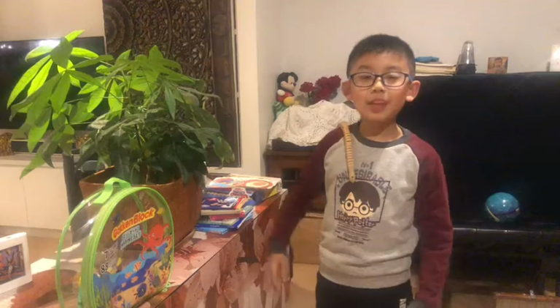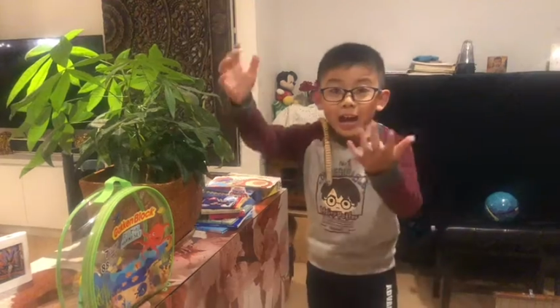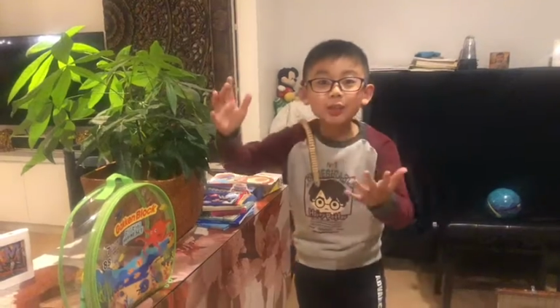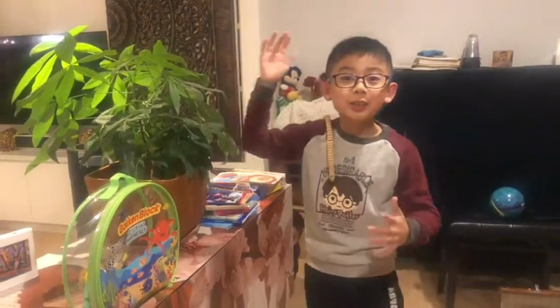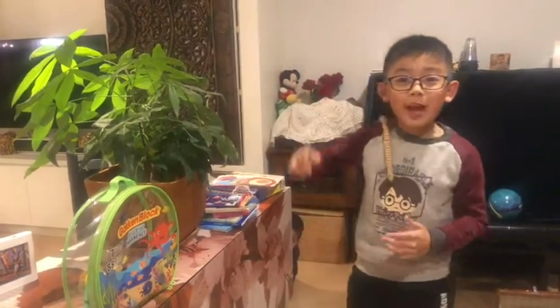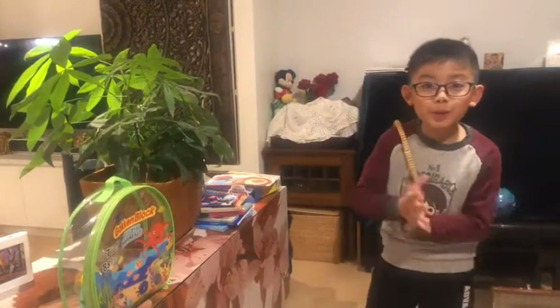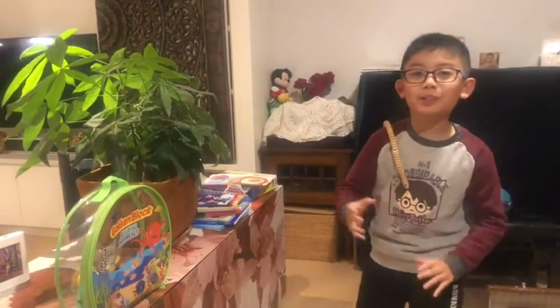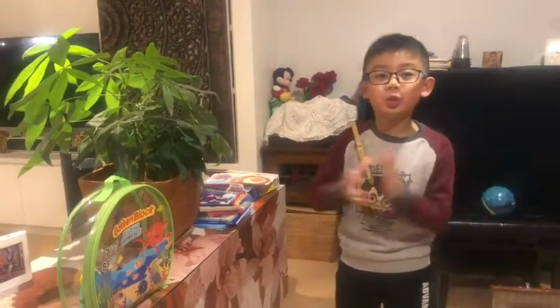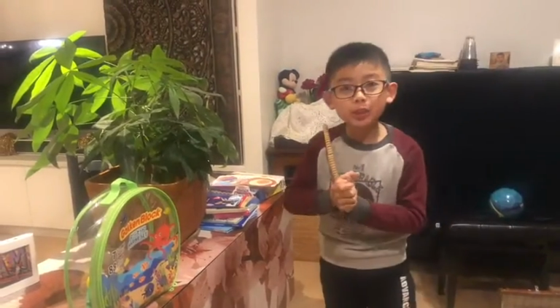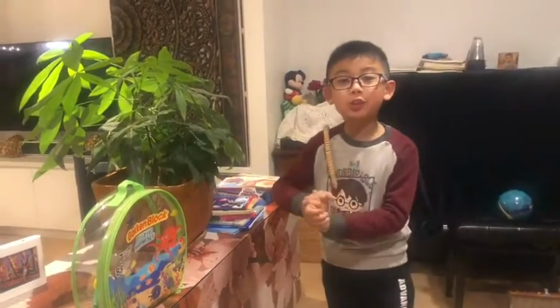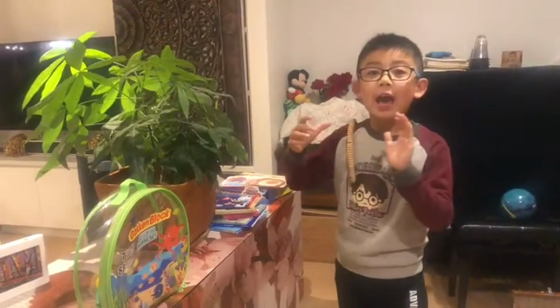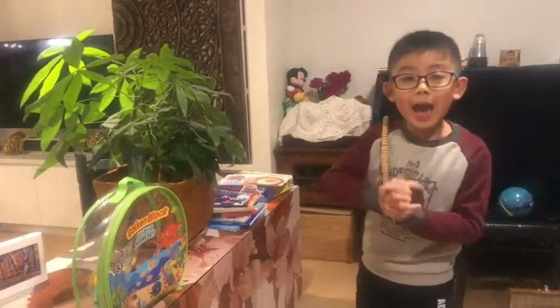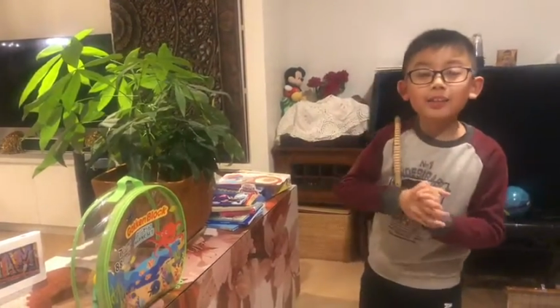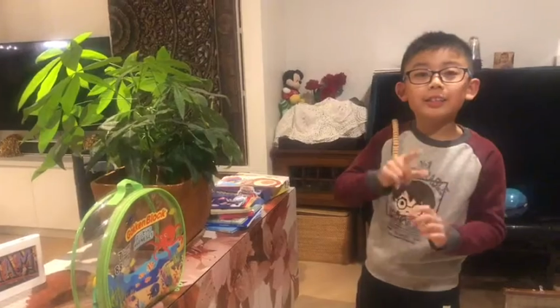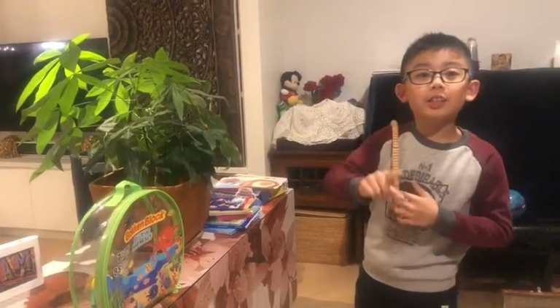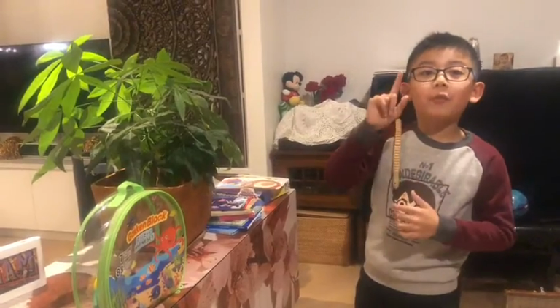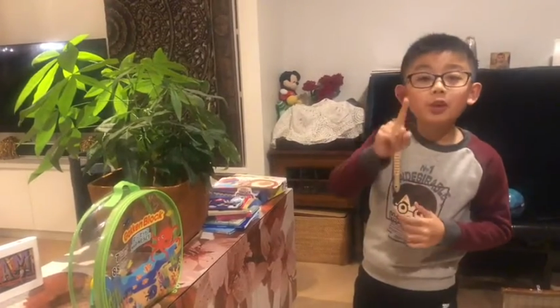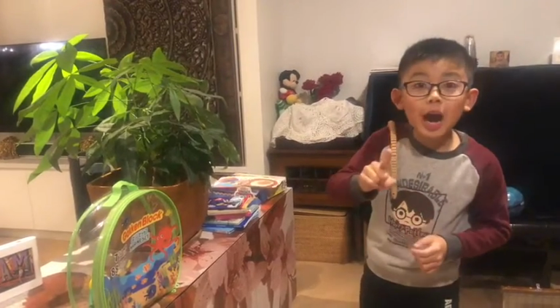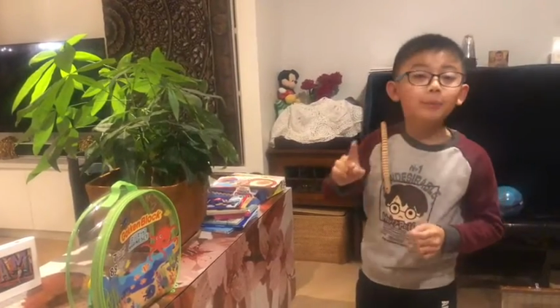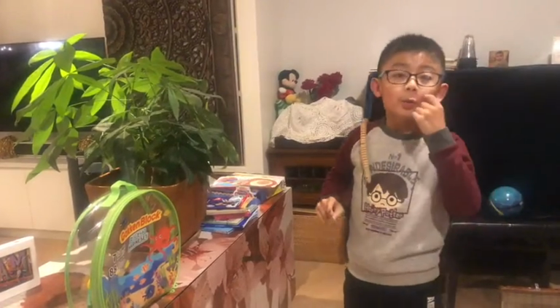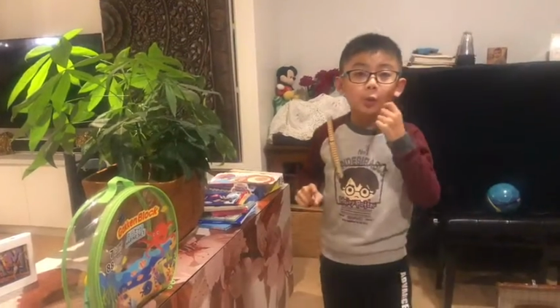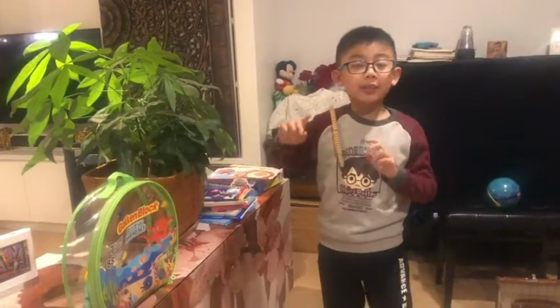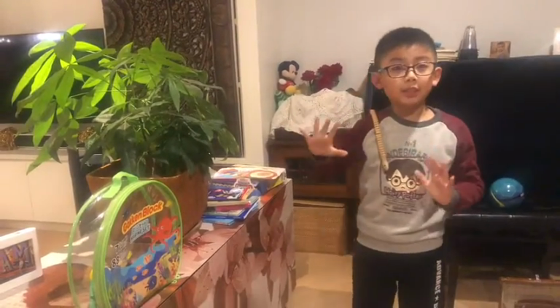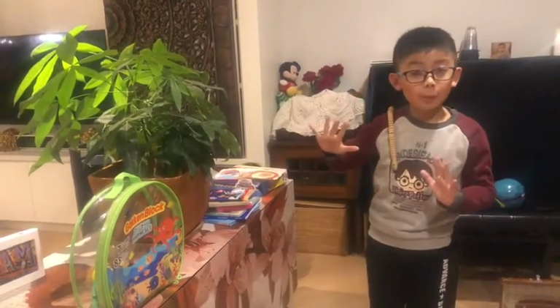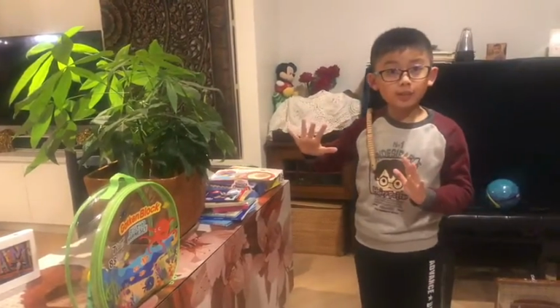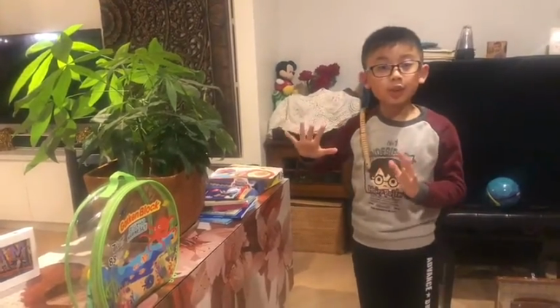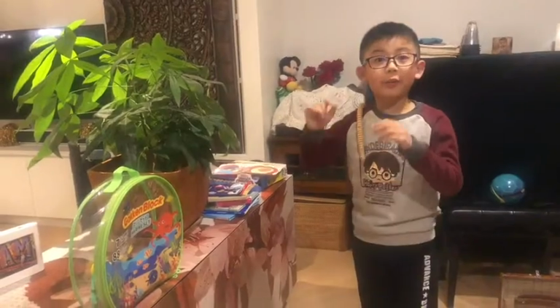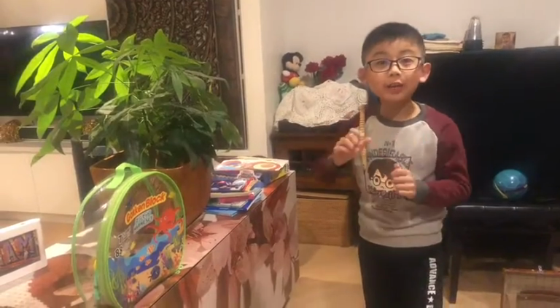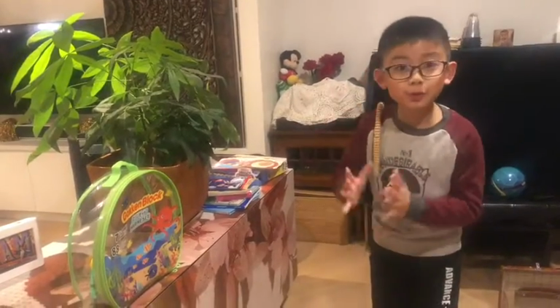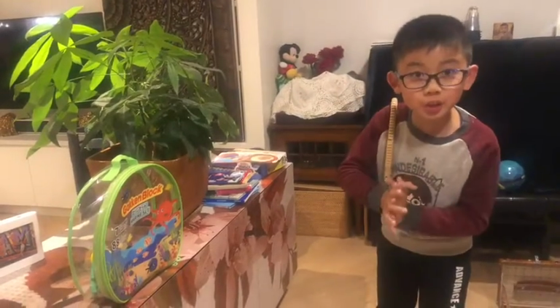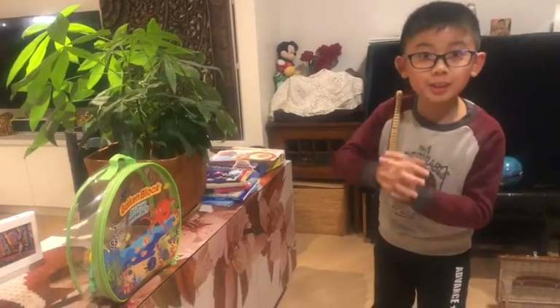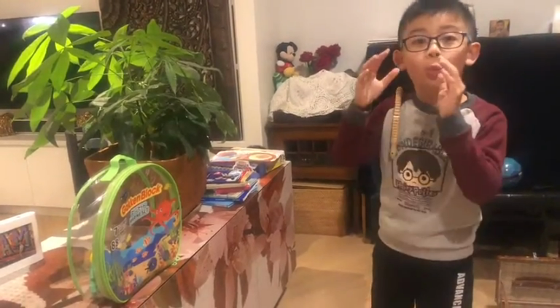Hello Trick Trickster fans! Welcome back to Trick Trickster. This is the first time we're doing this topic — it's called Real Life Trick Shots 1.